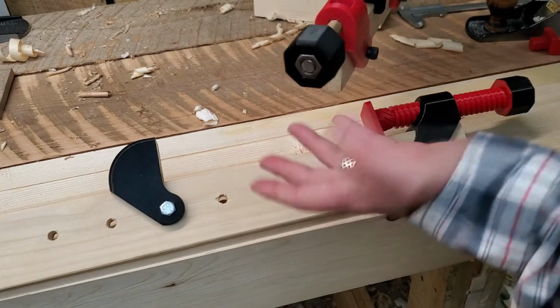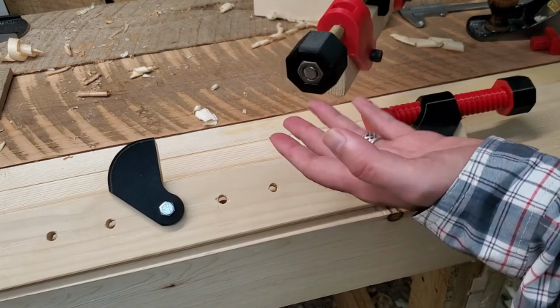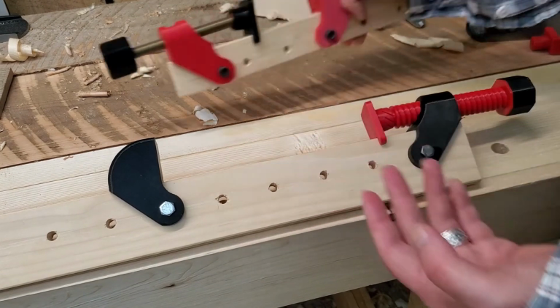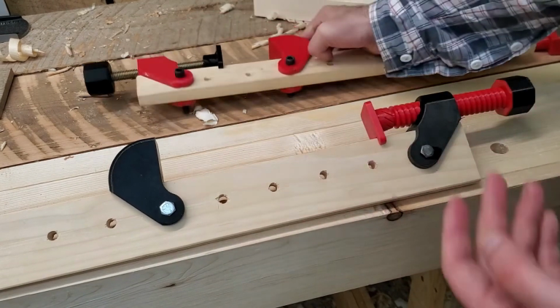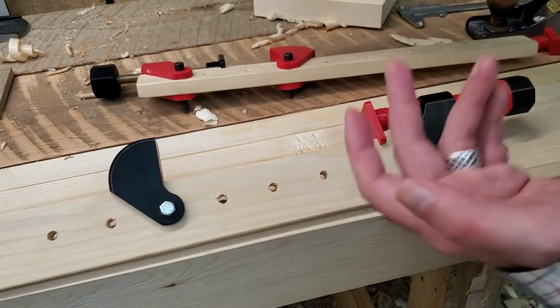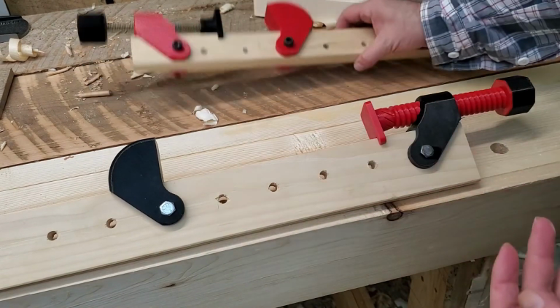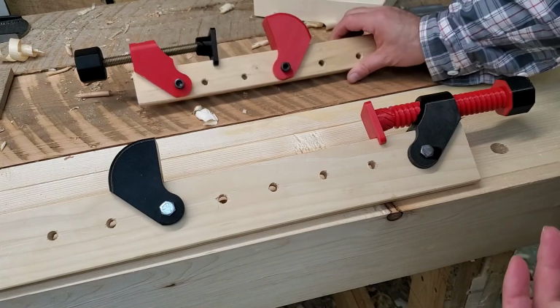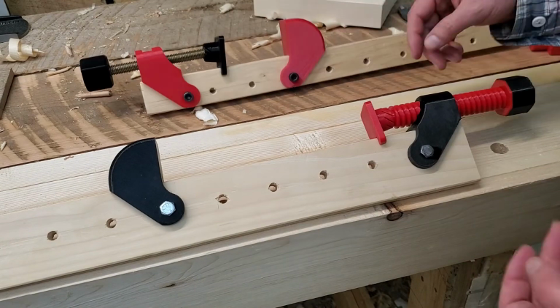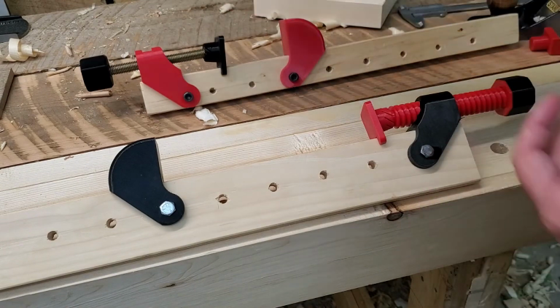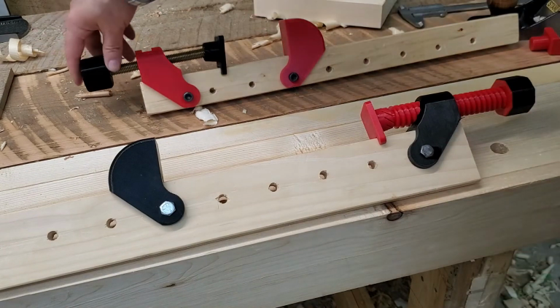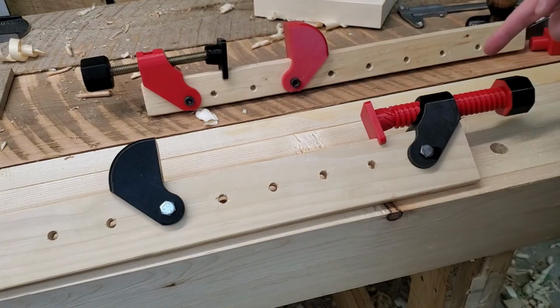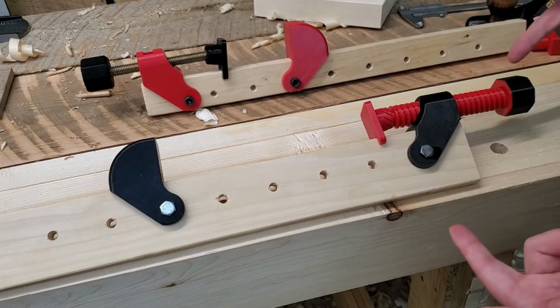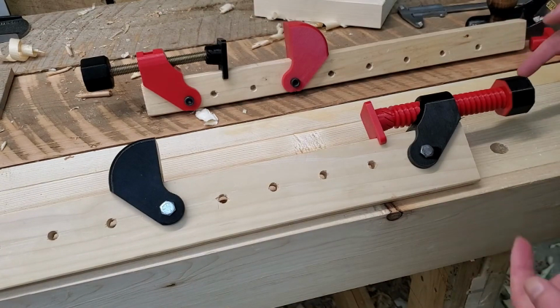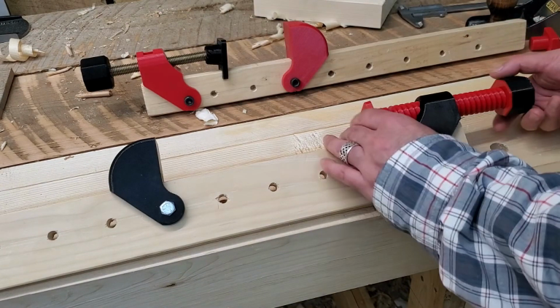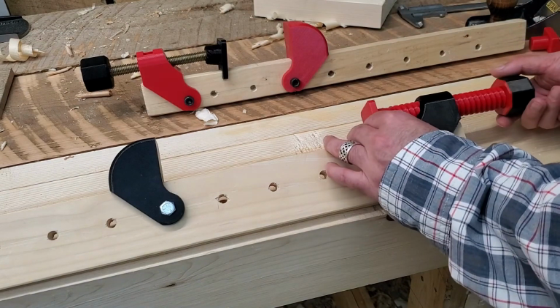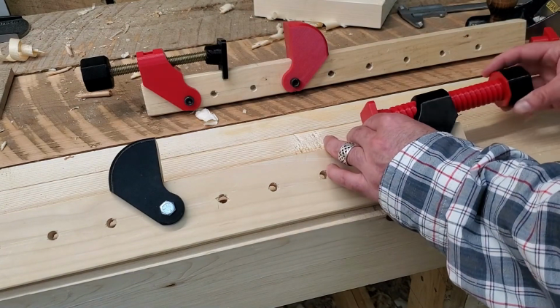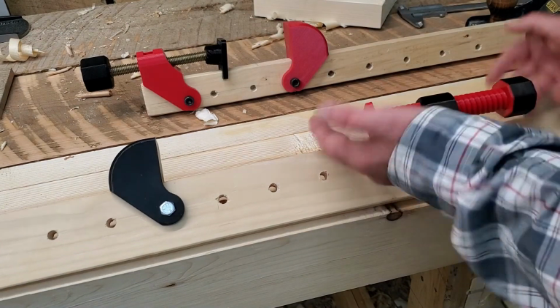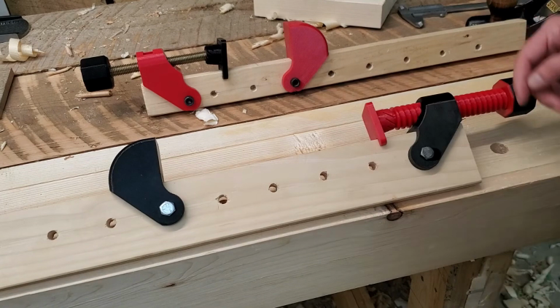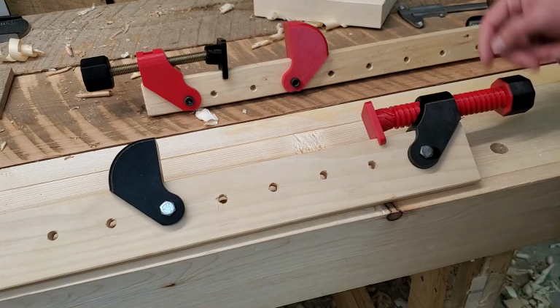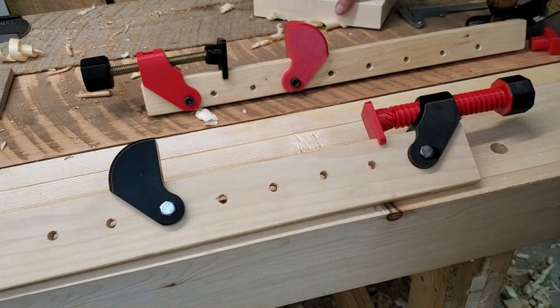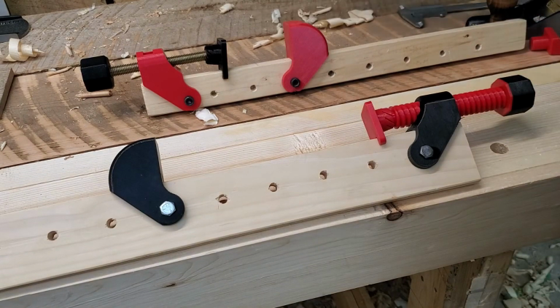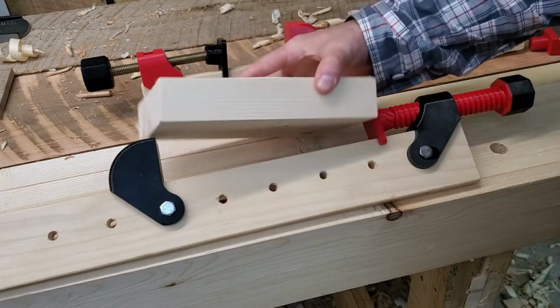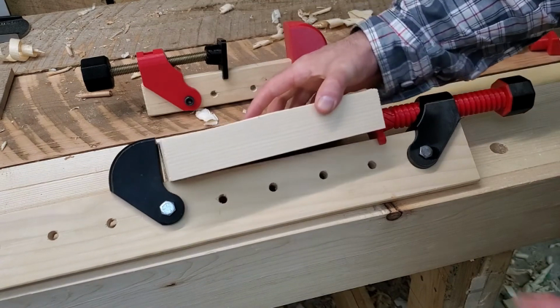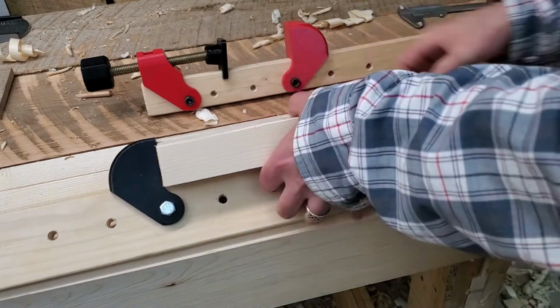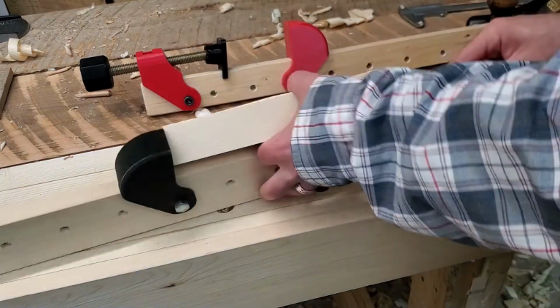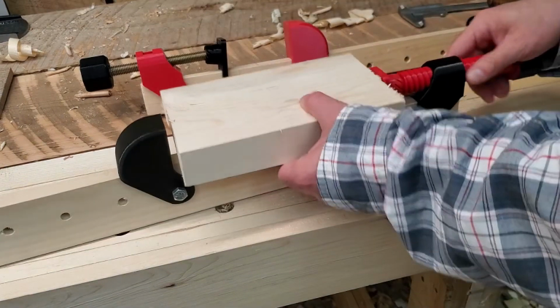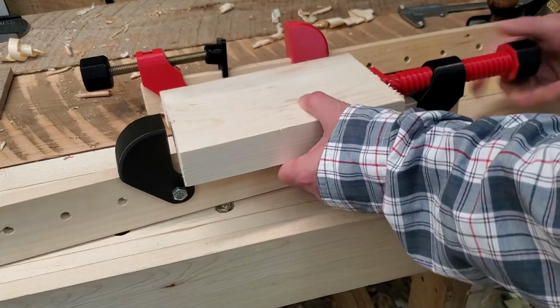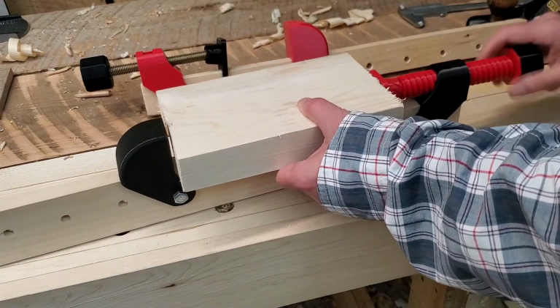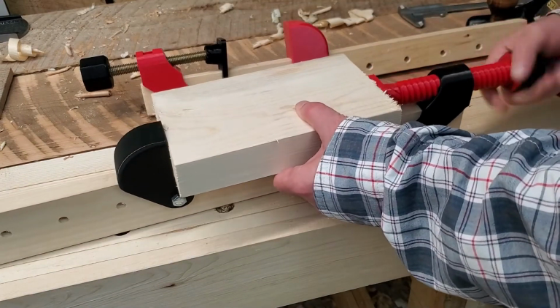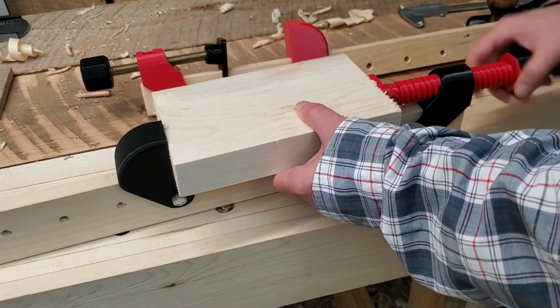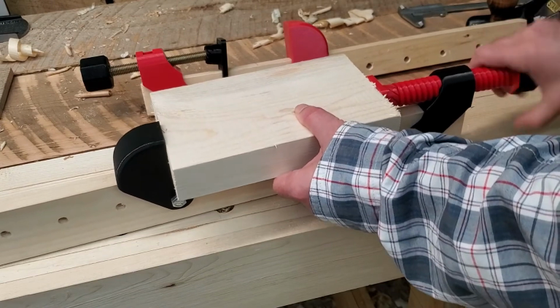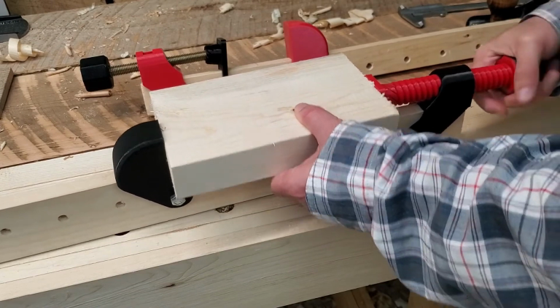Some of these components are a little tricky to find, or you have to do the extra step of adhering a nut on. This version, being printed threads, eliminates that step.